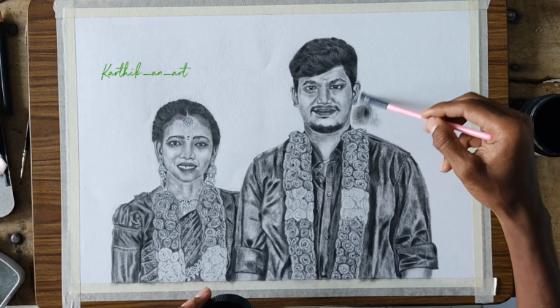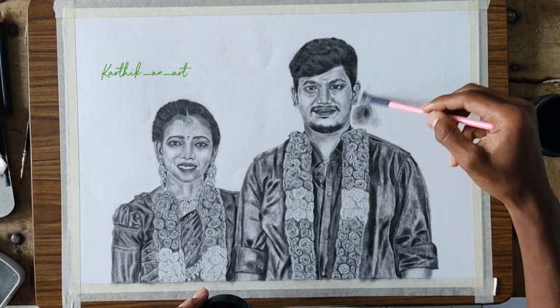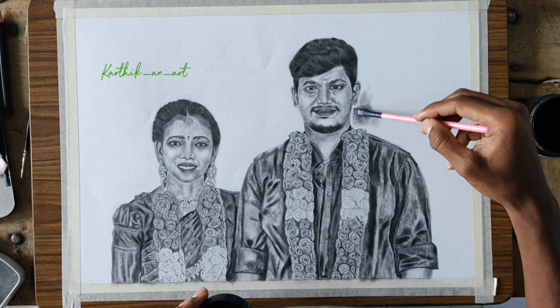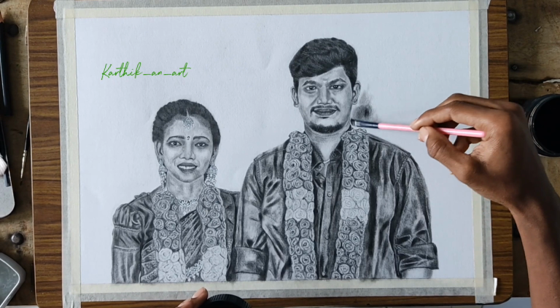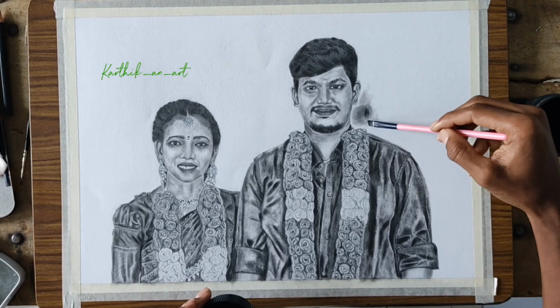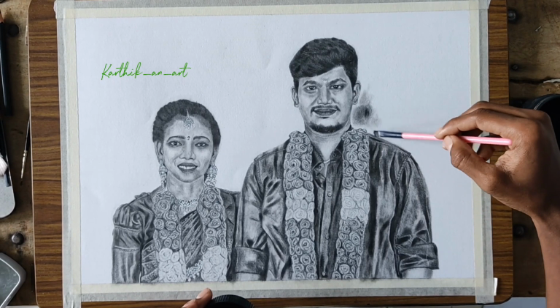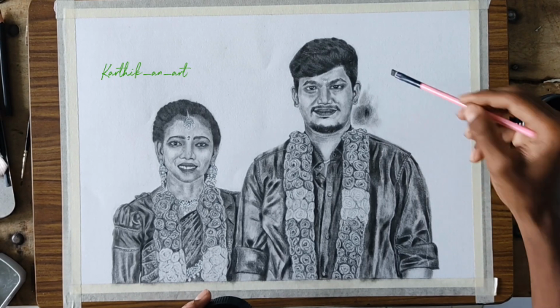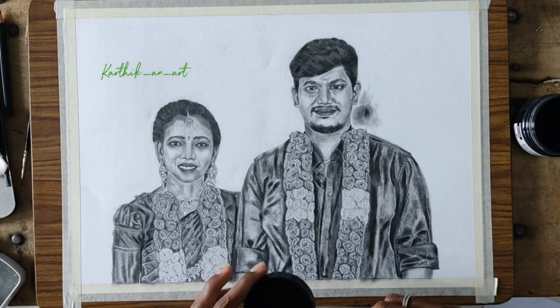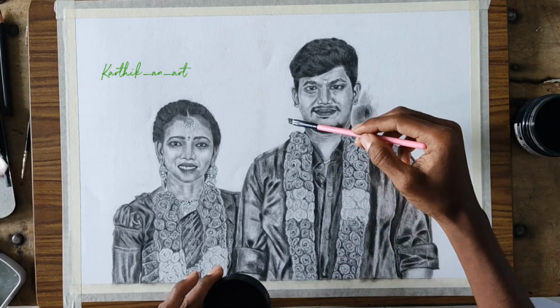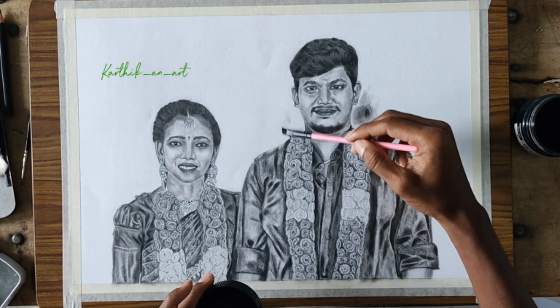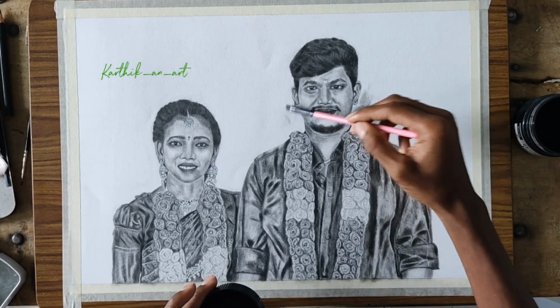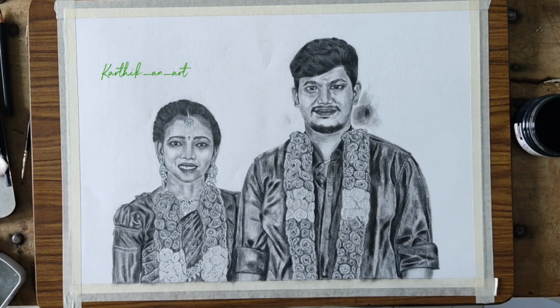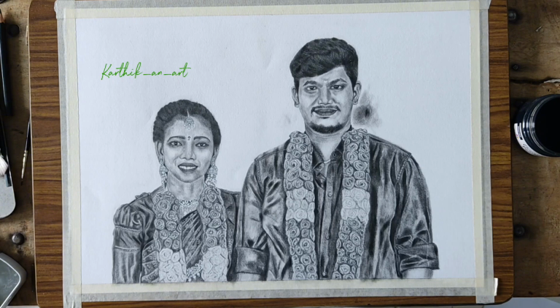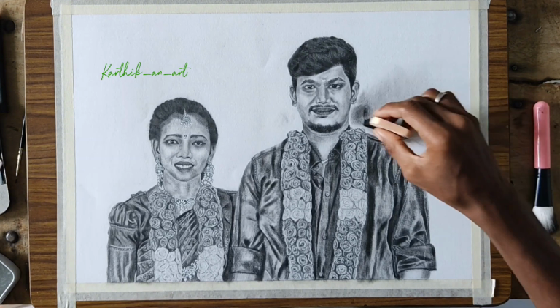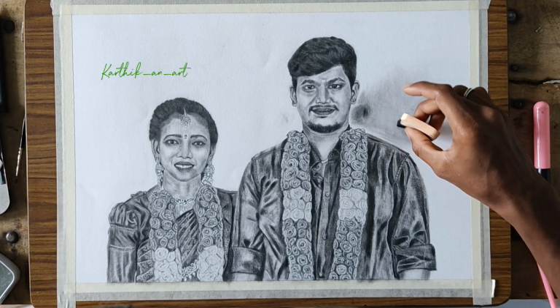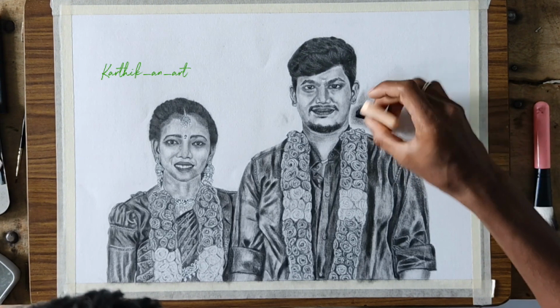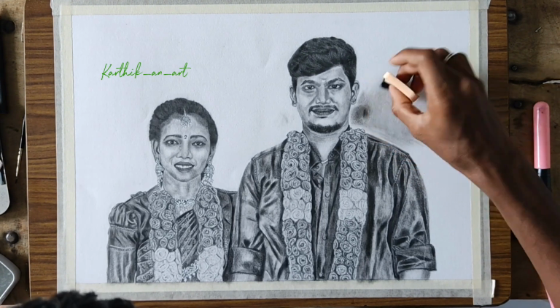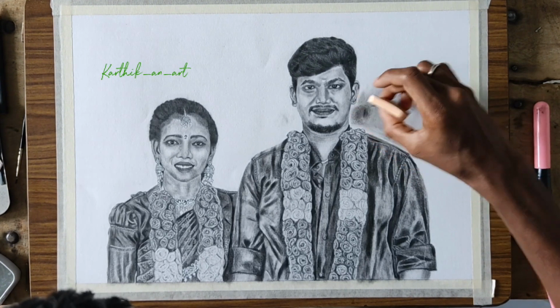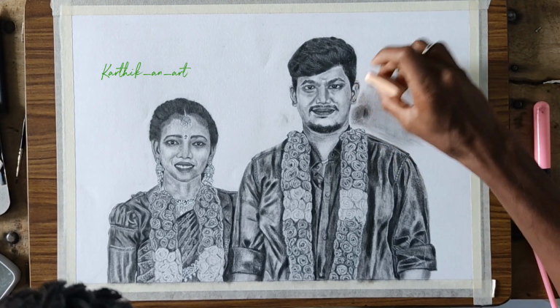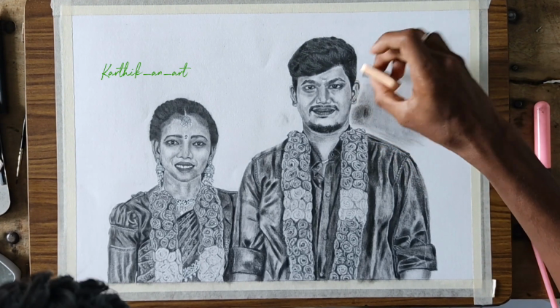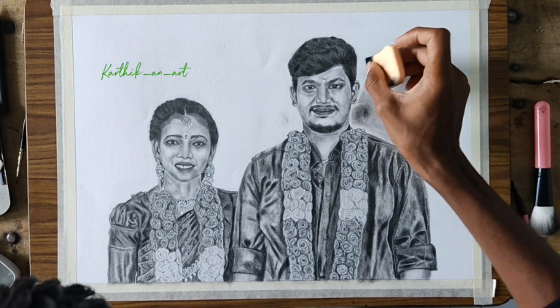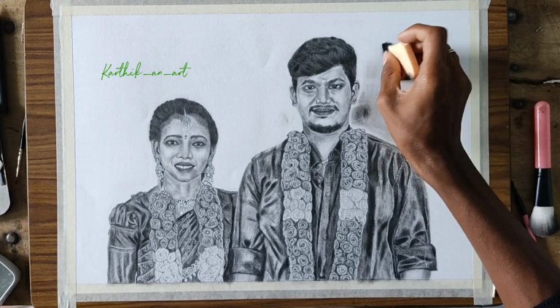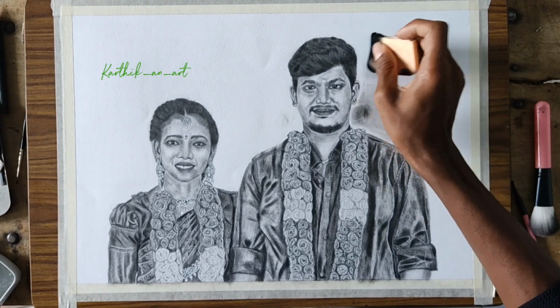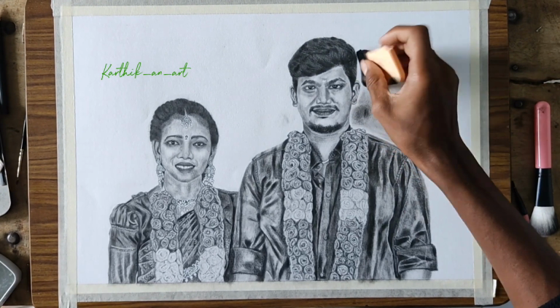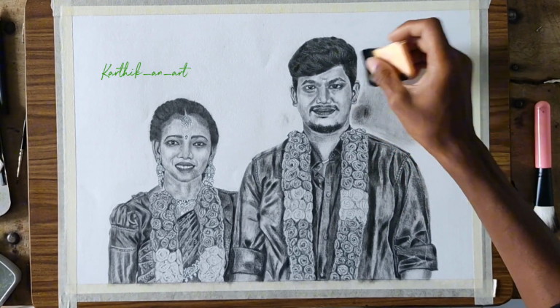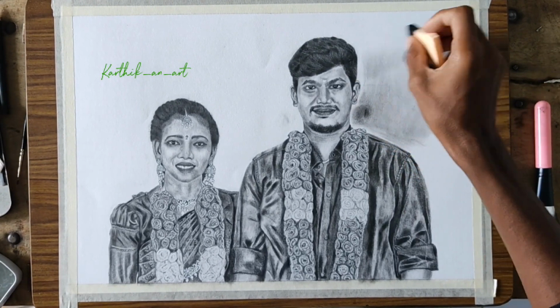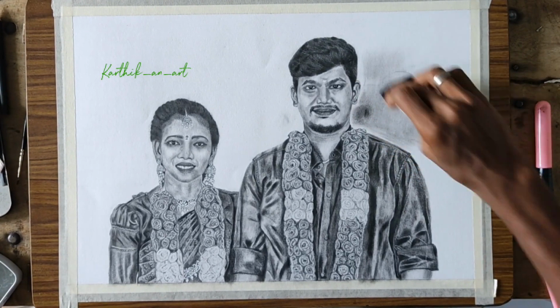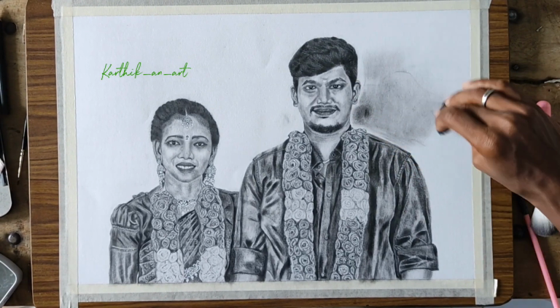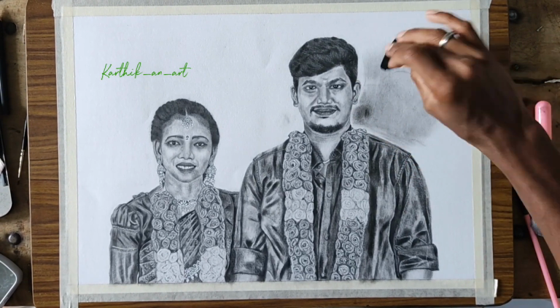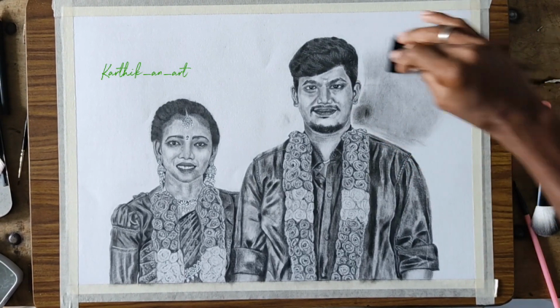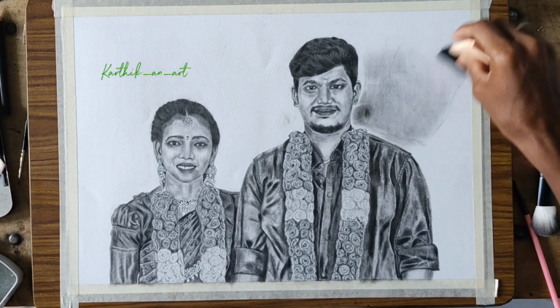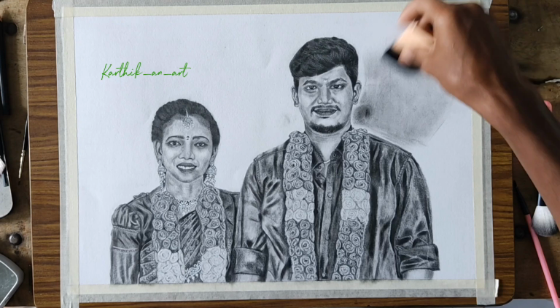Next, you blend with the tissue paper. The background is light.